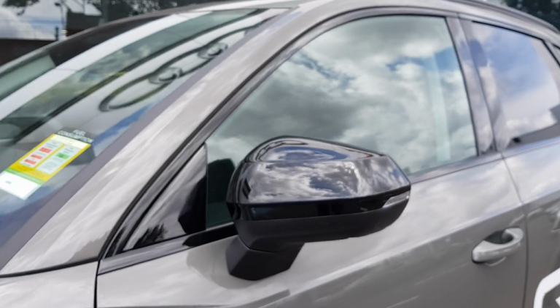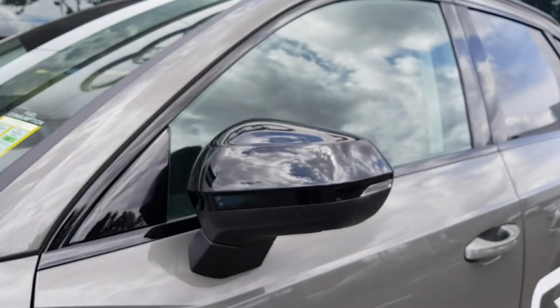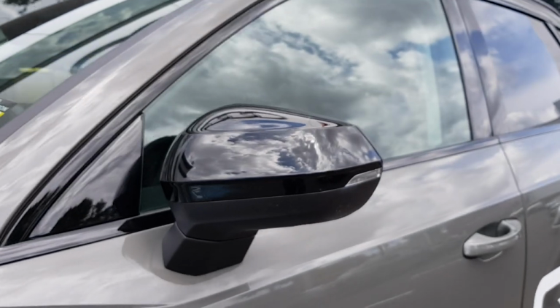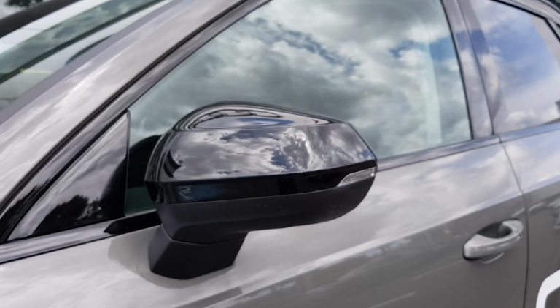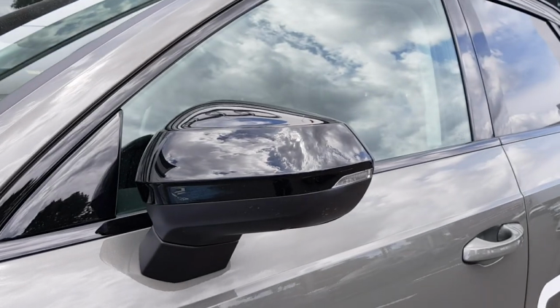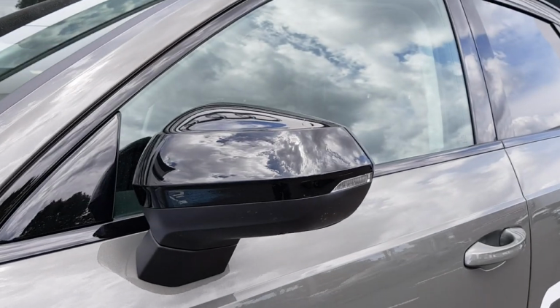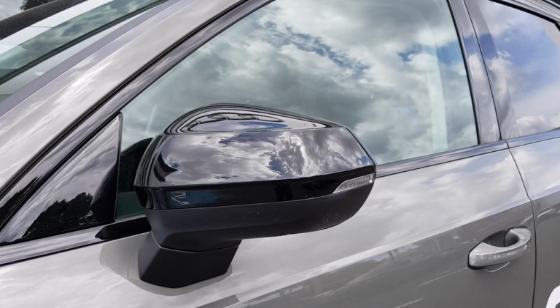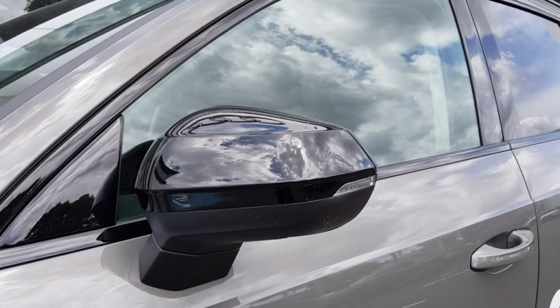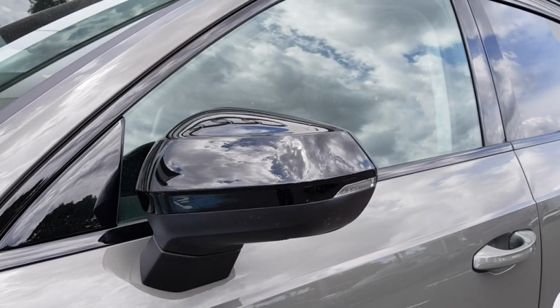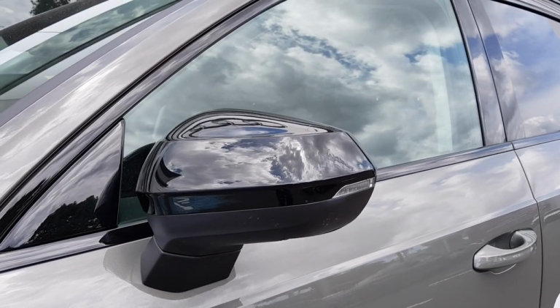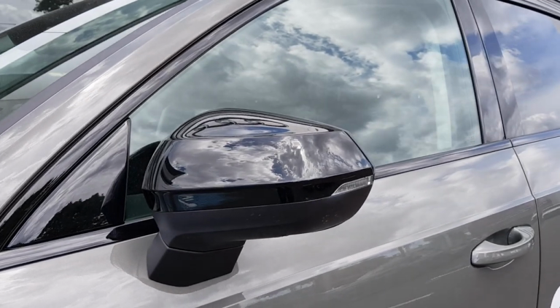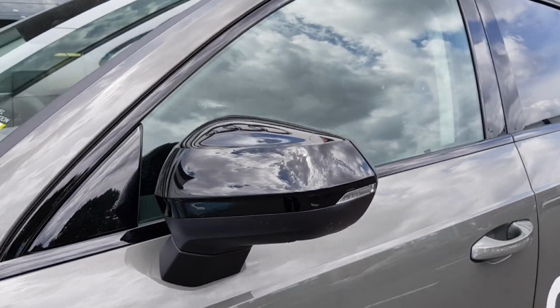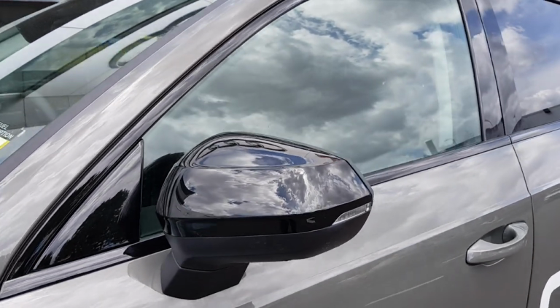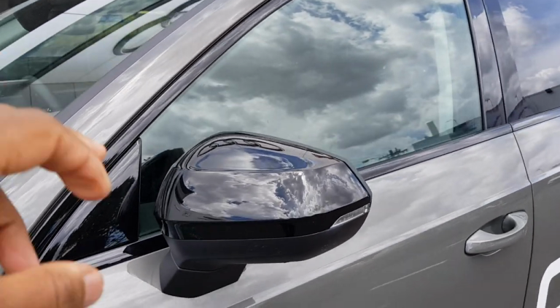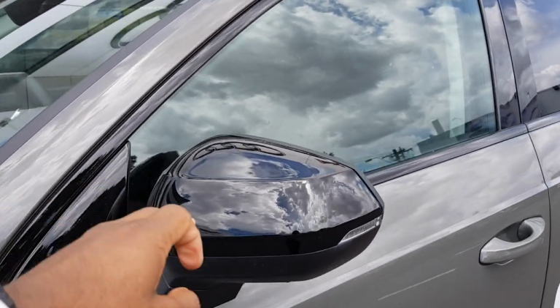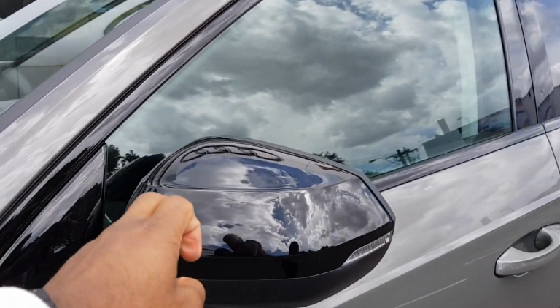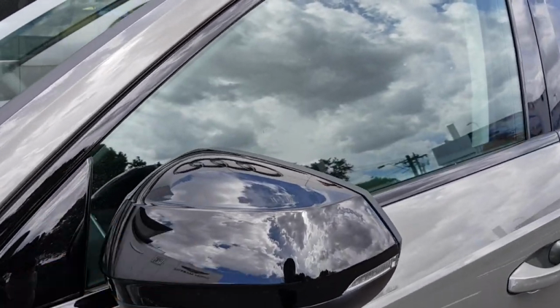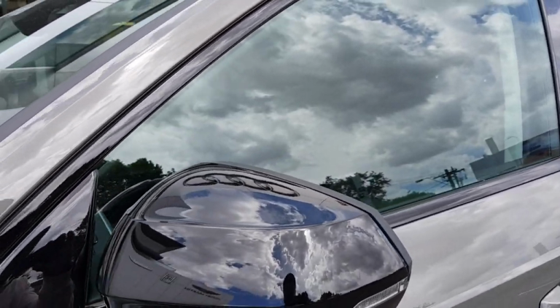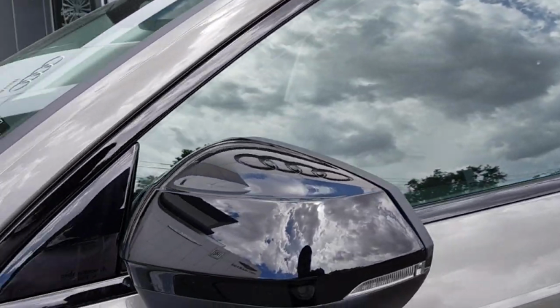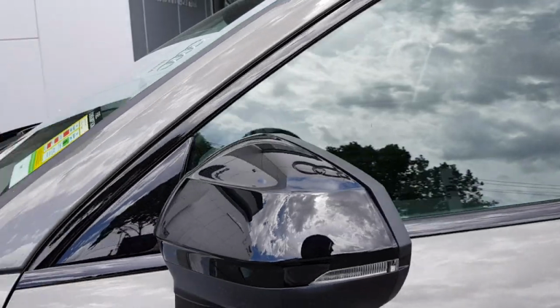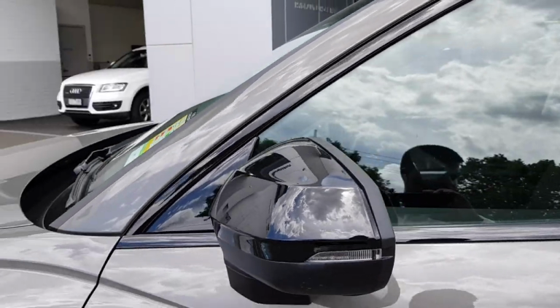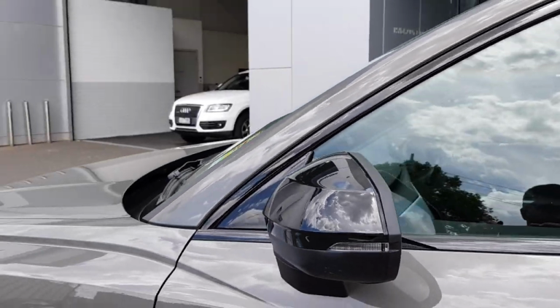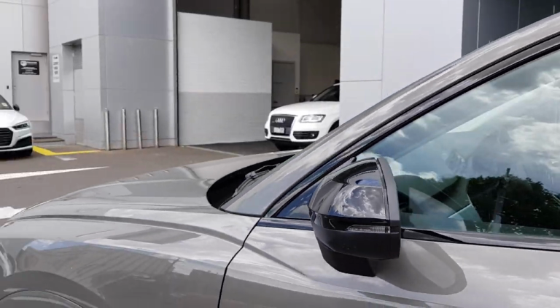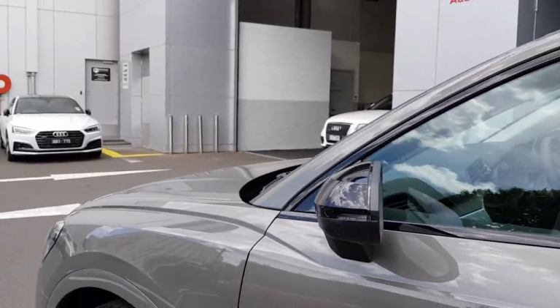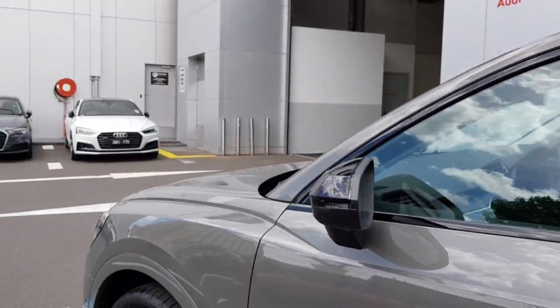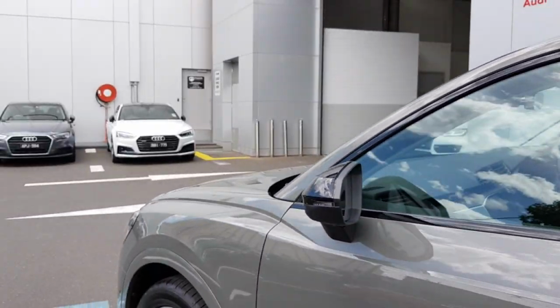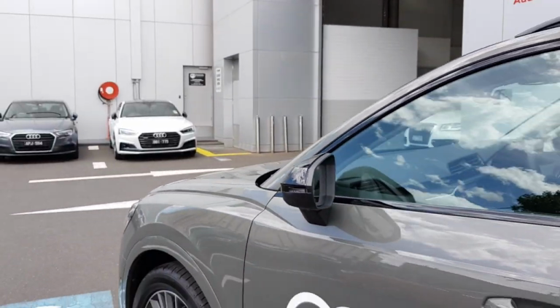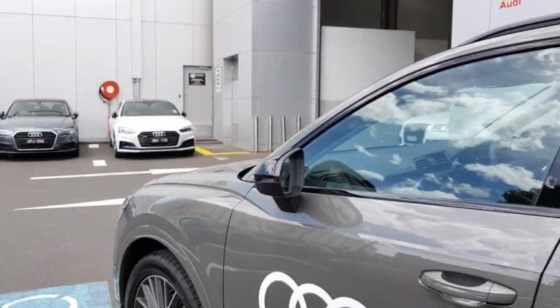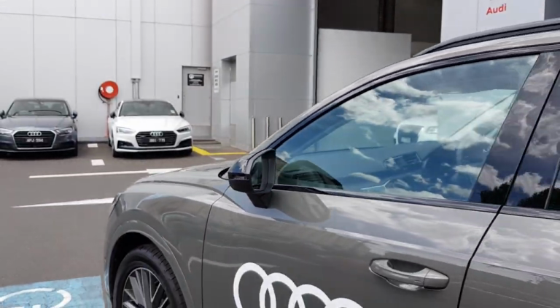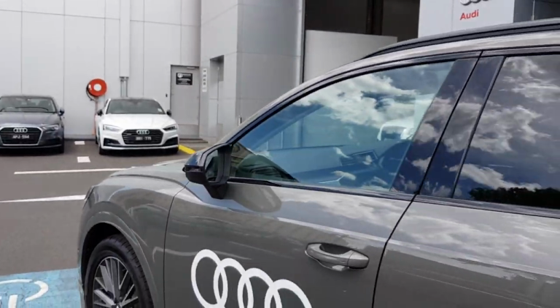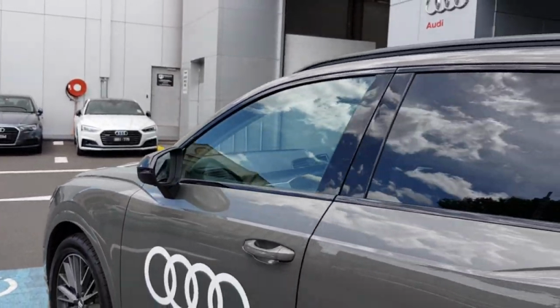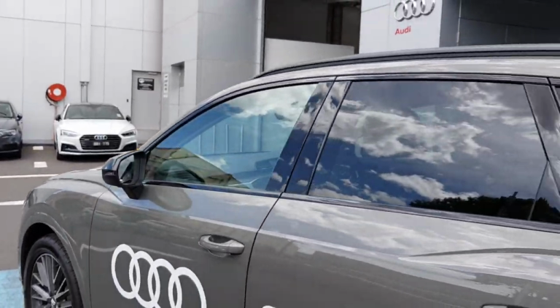It's got LEDs integrated into the side view mirrors, which are also blacked out. I'll show you the side profile of the car as well.